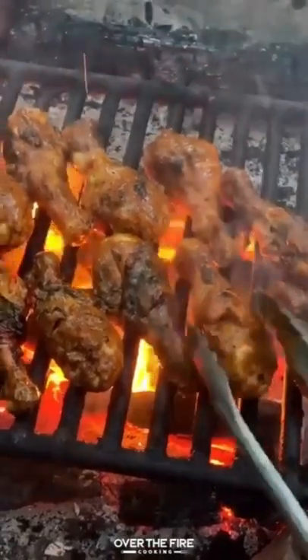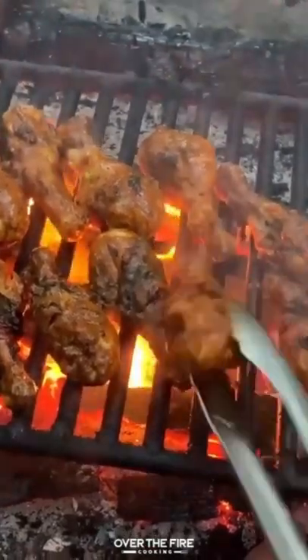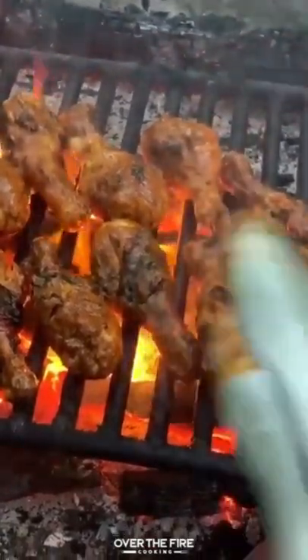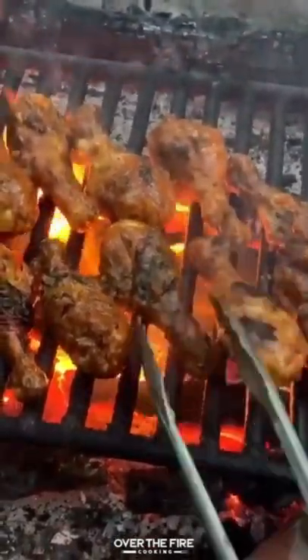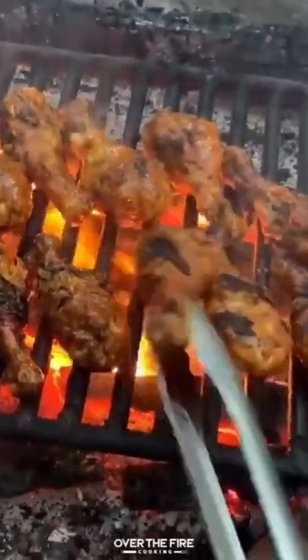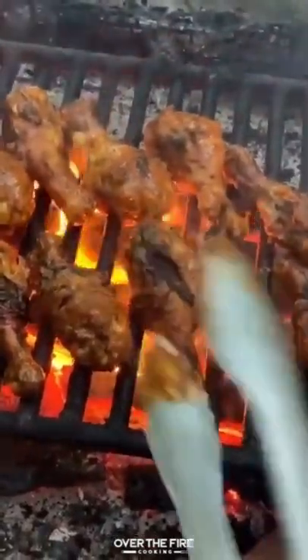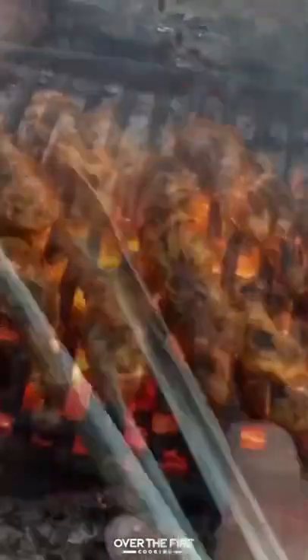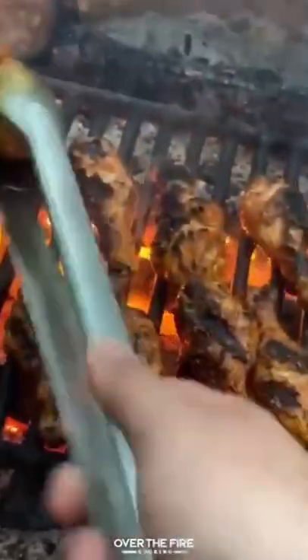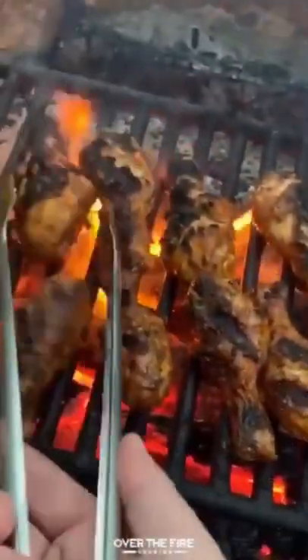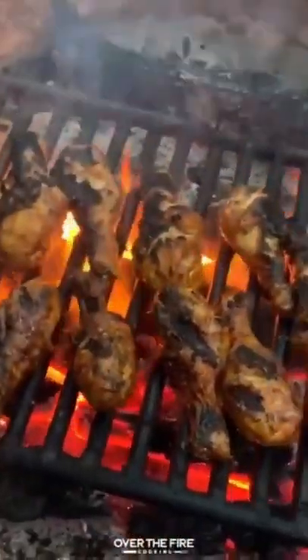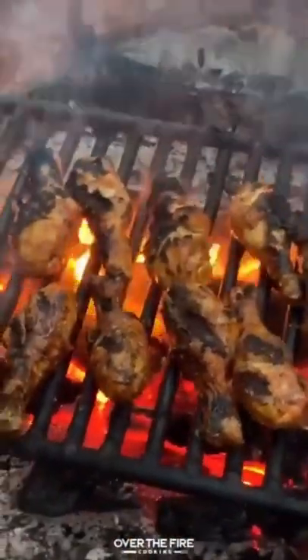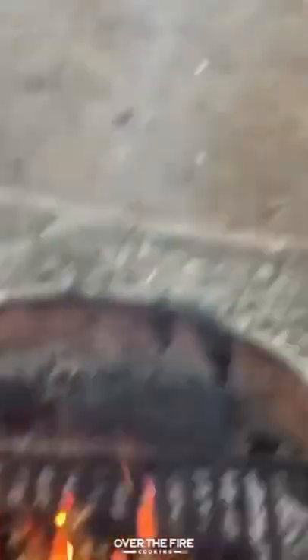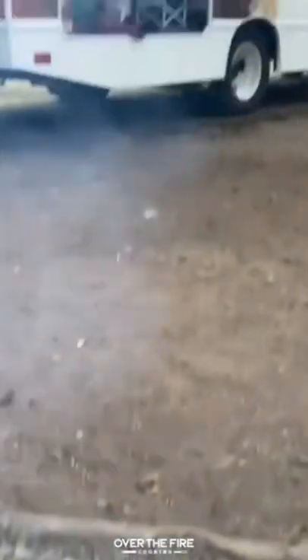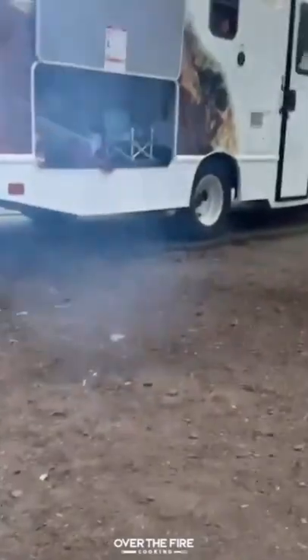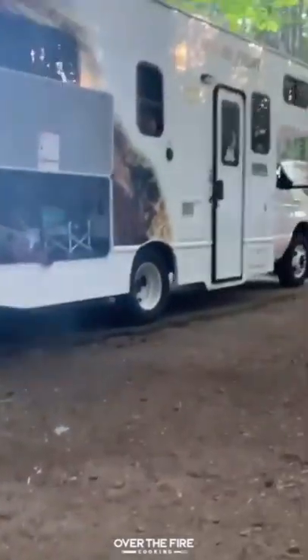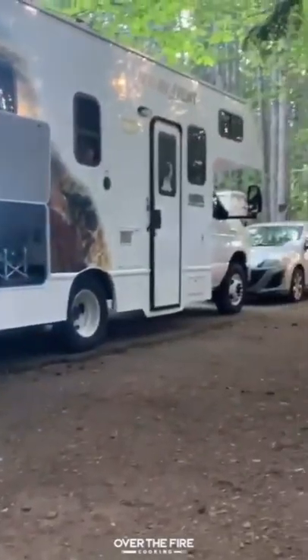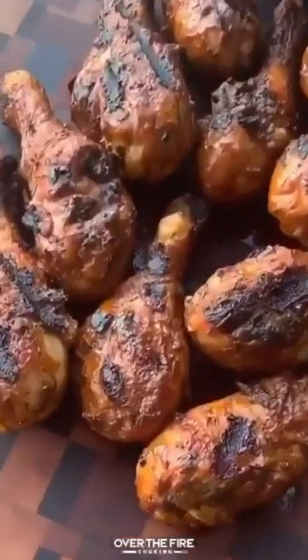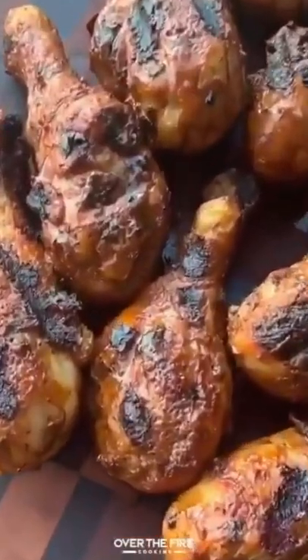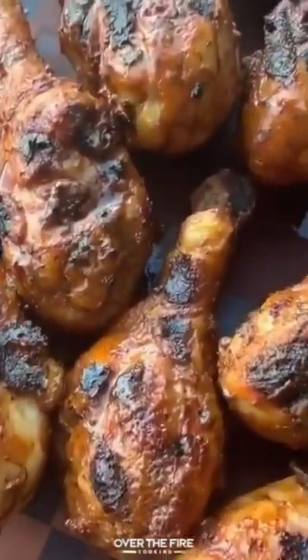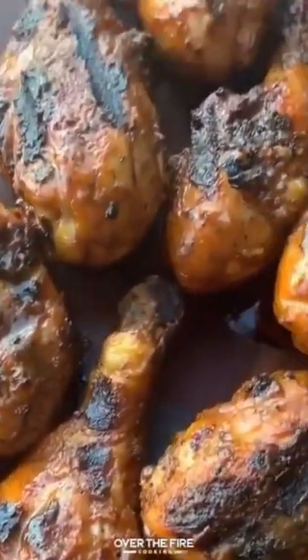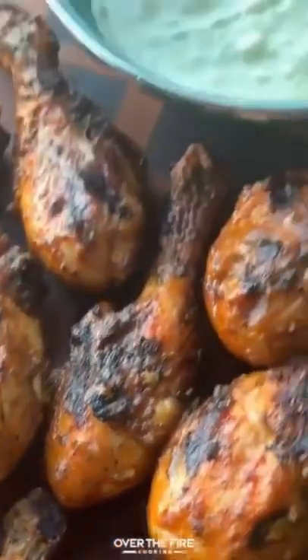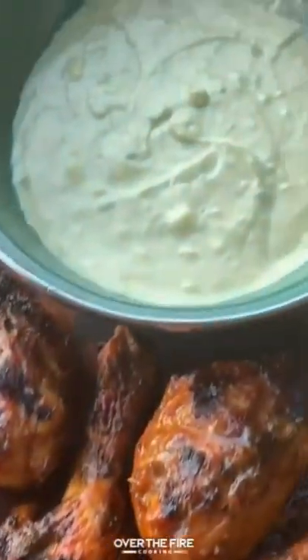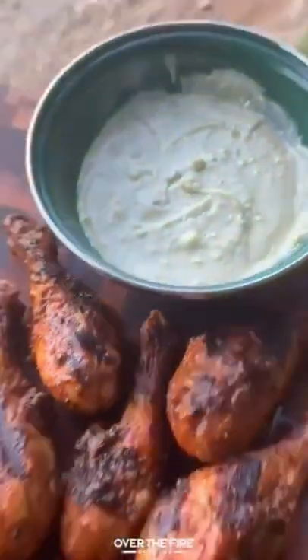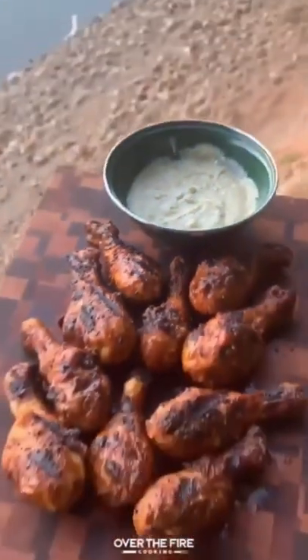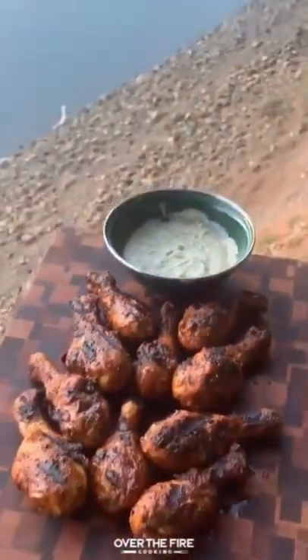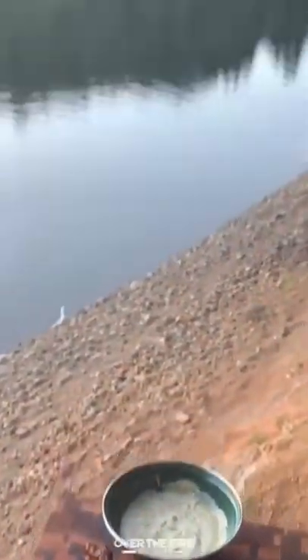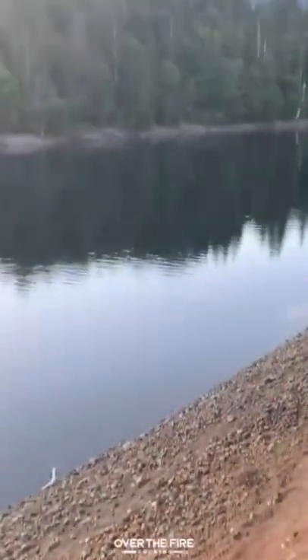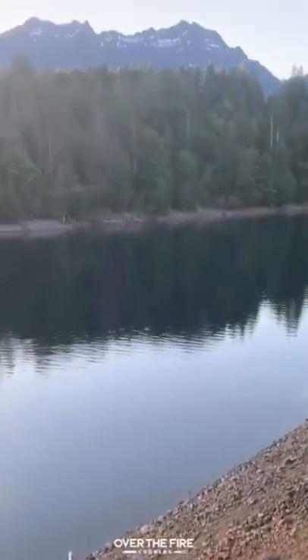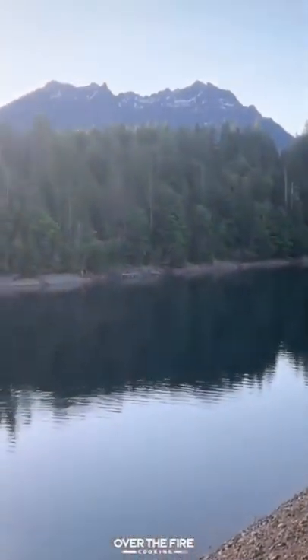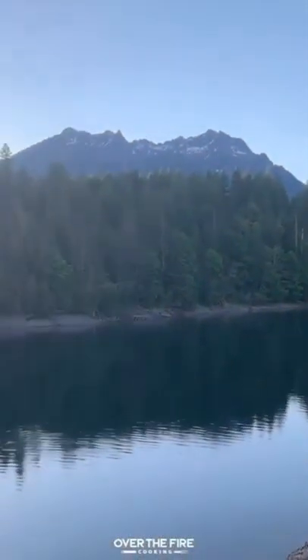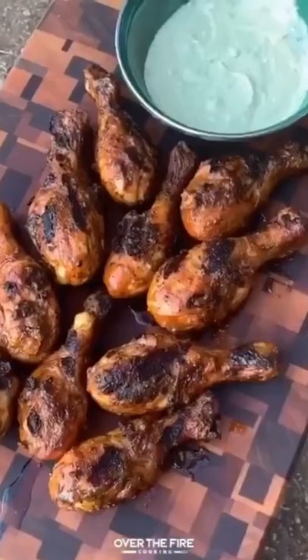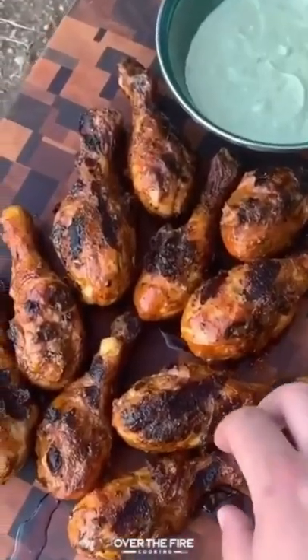Once they're done, pull them off, let them rest, and we're going to dive right in. Once they're done resting, we're going to serve them with a side of that blue cheese sauce, because you know you need some good sauce with those chicken legs.